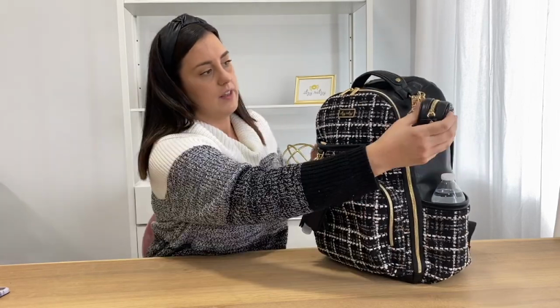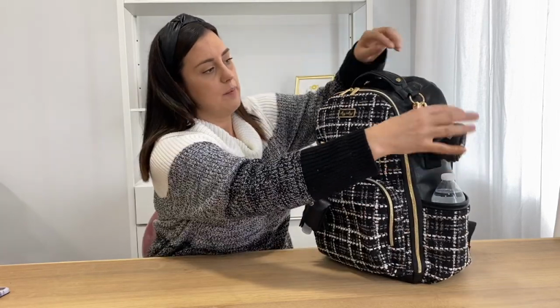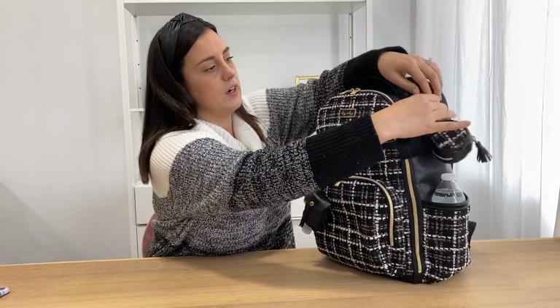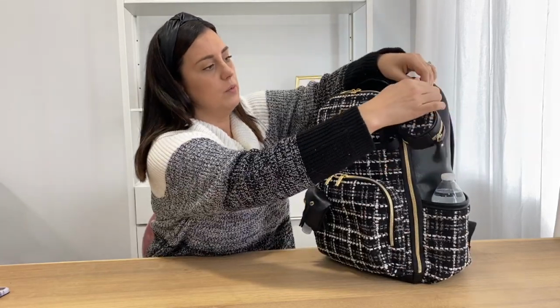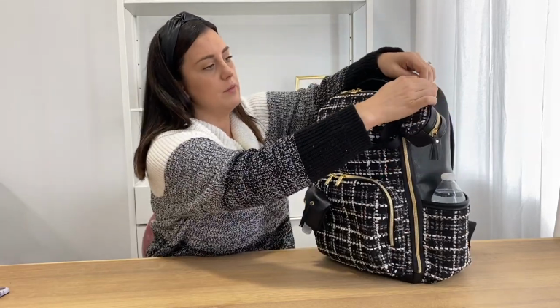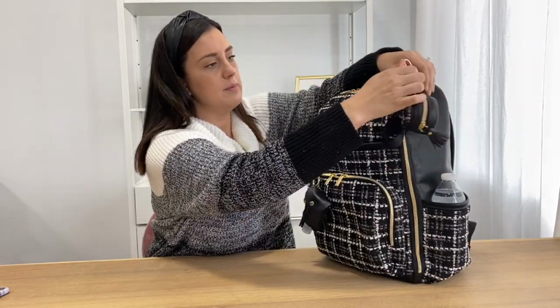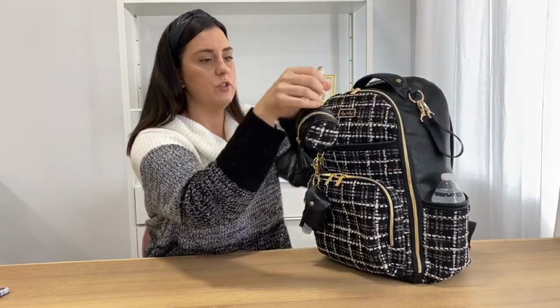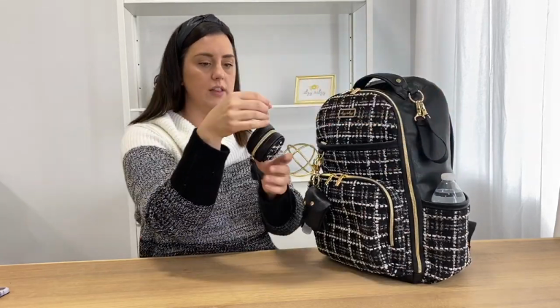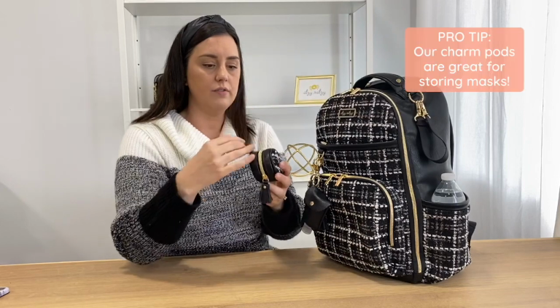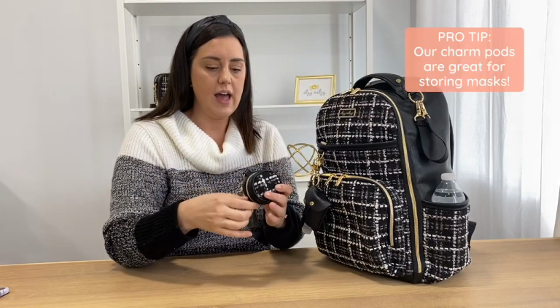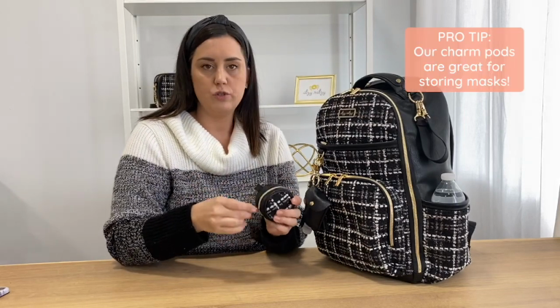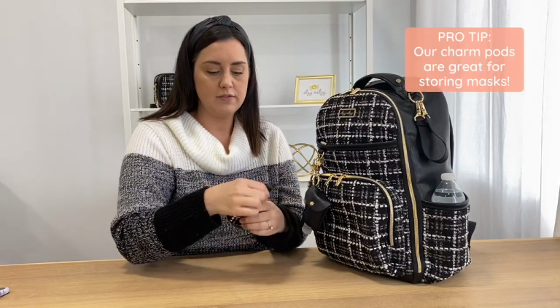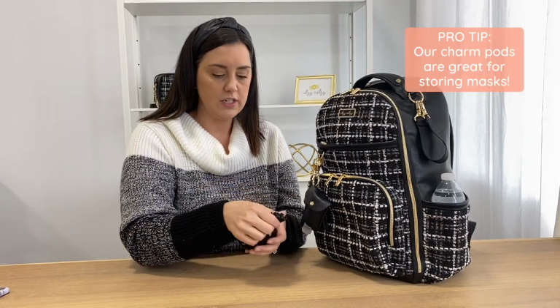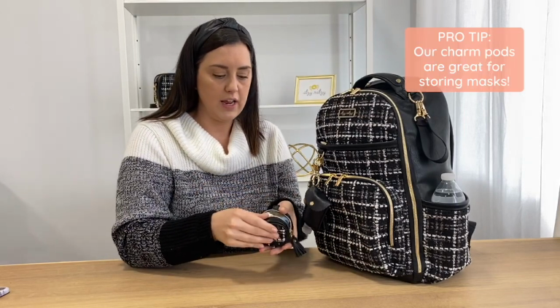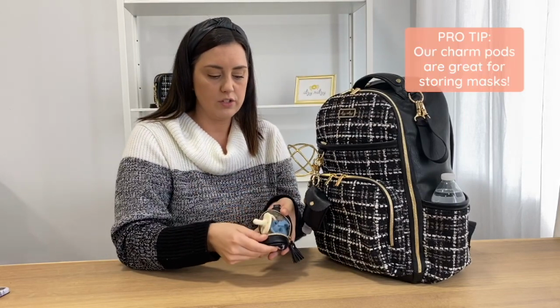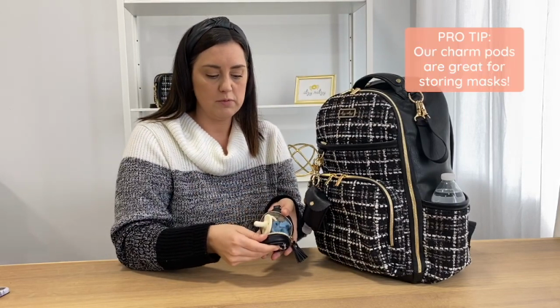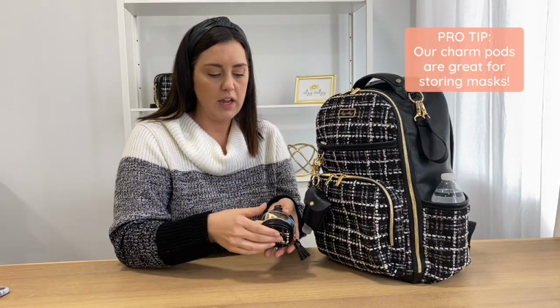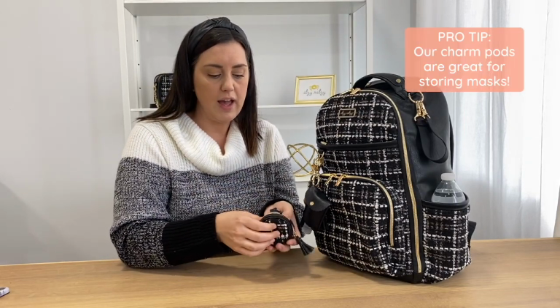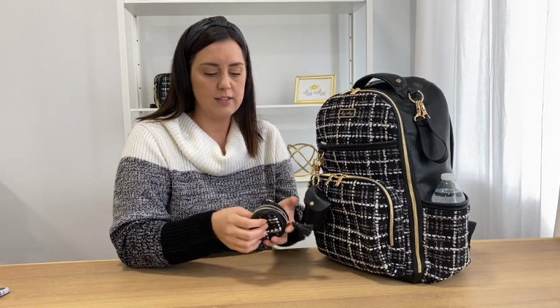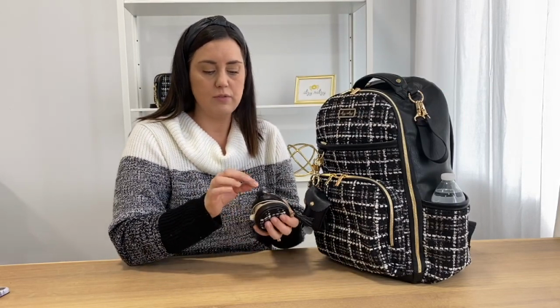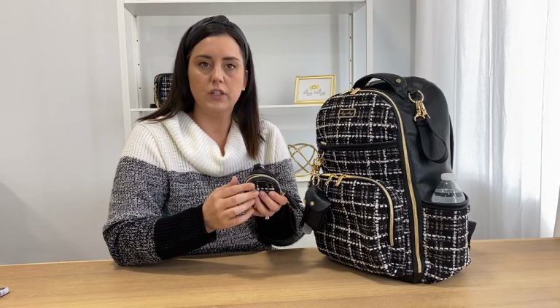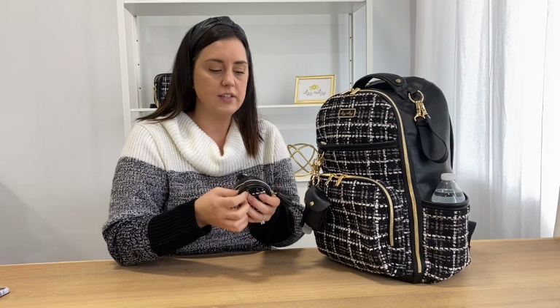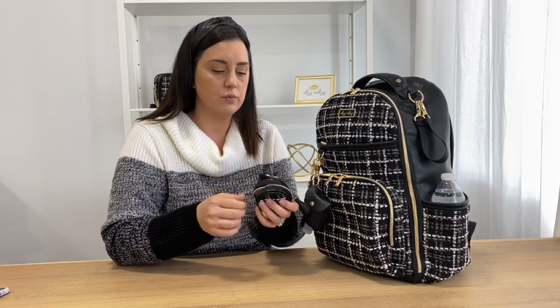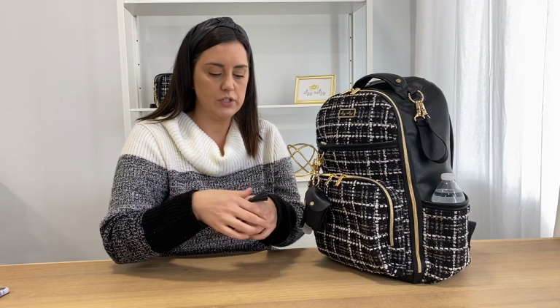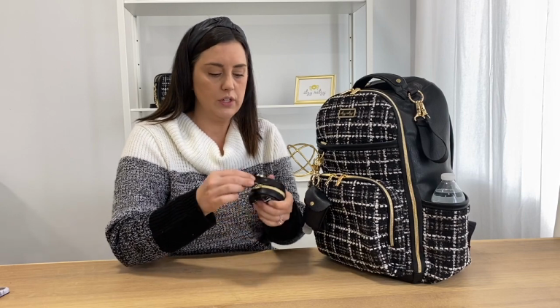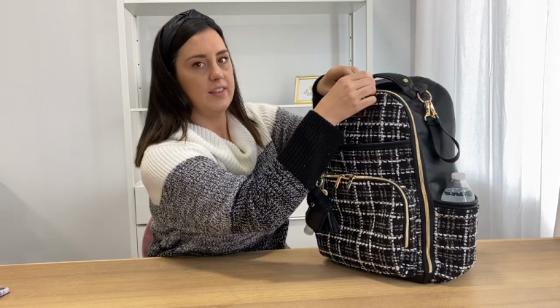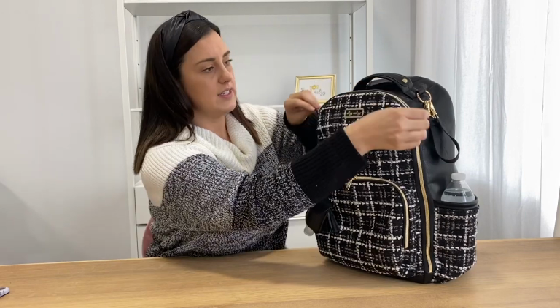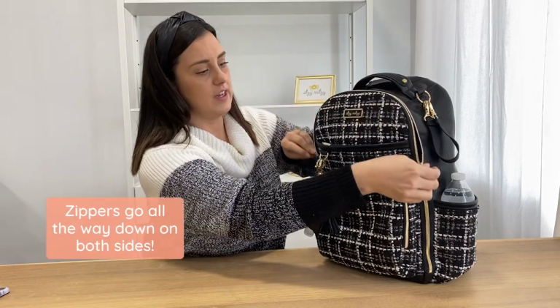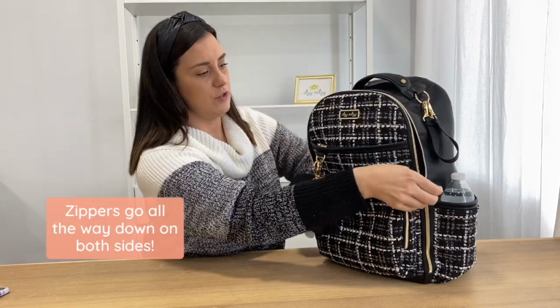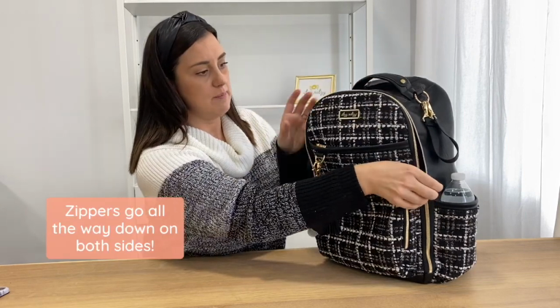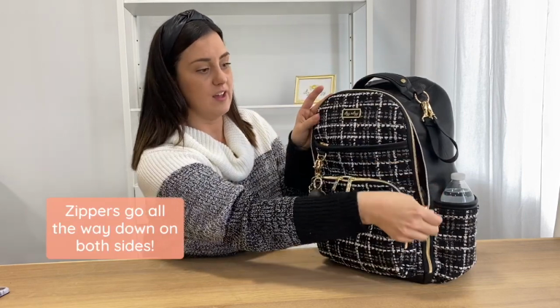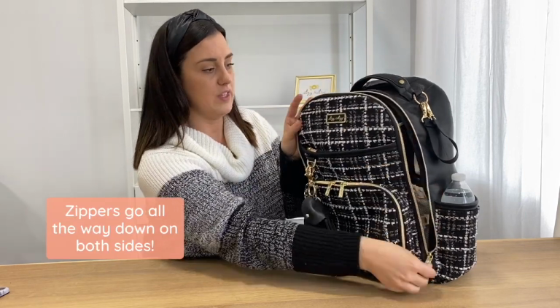On the top here, we have the Passipod, which I love. I have two pacifiers in here, but I also sometimes put my AirPods, or sometimes fold a little mask in there. So really versatile. On the inside, I'll show you what I pack for the day.